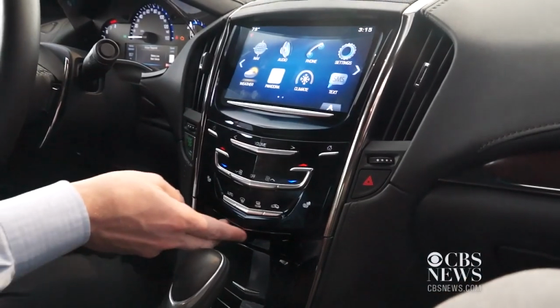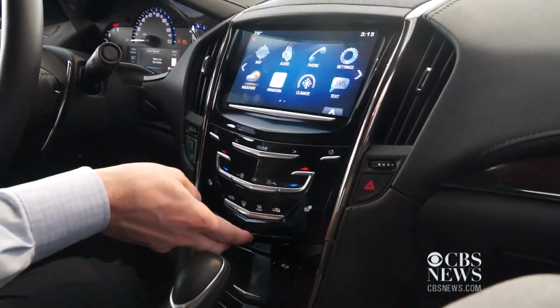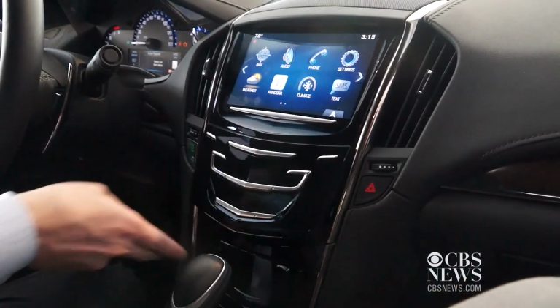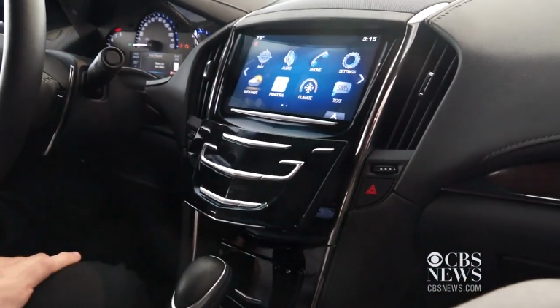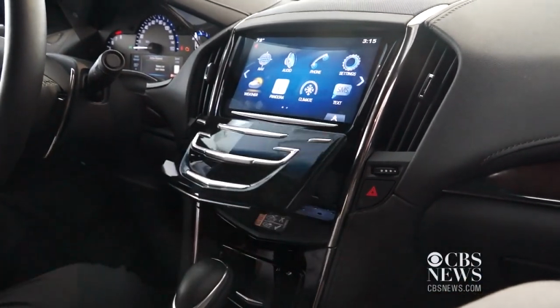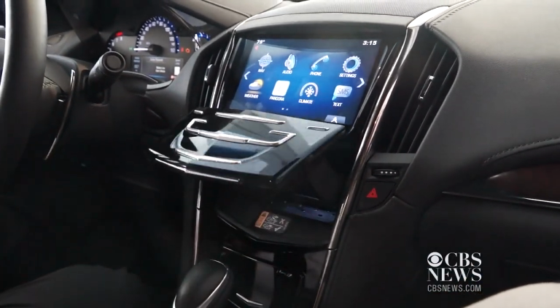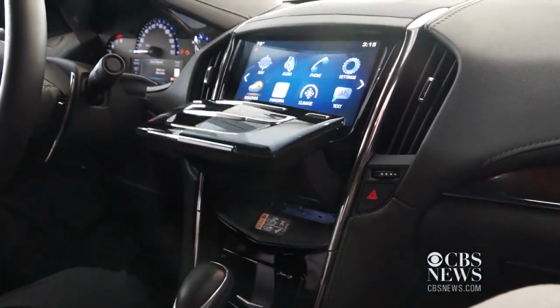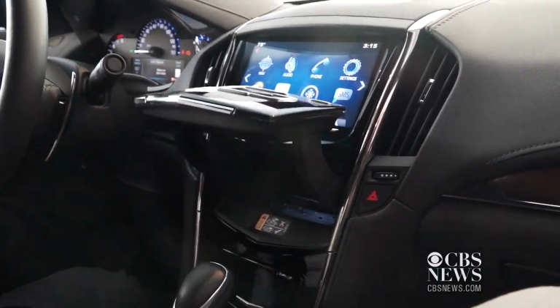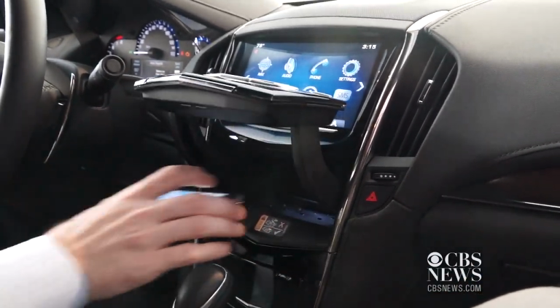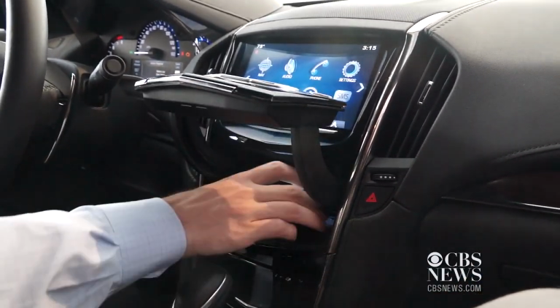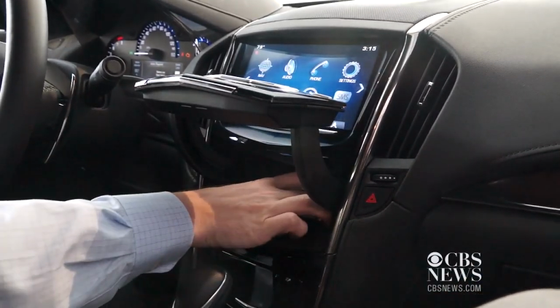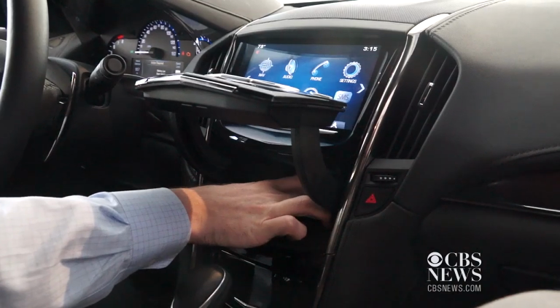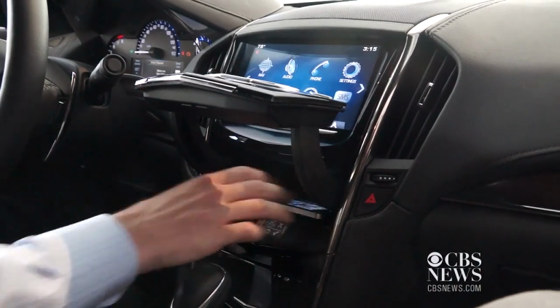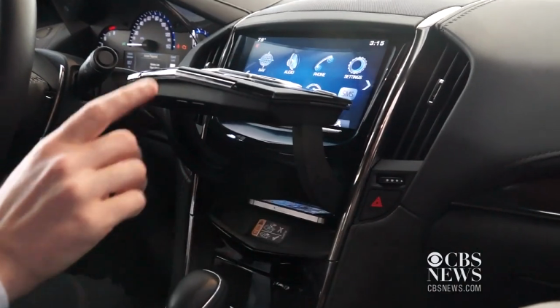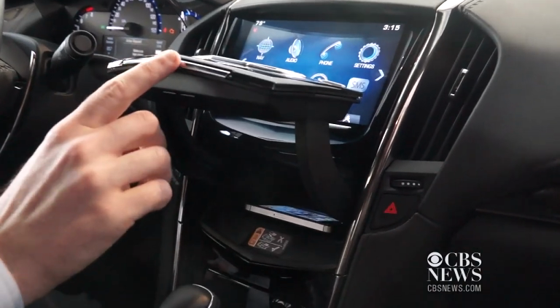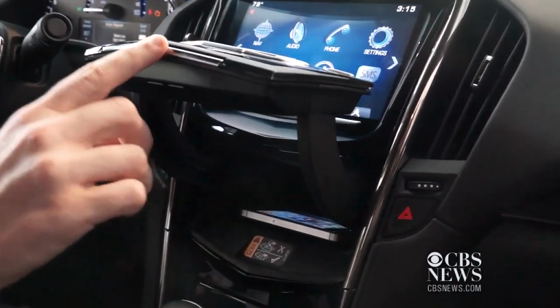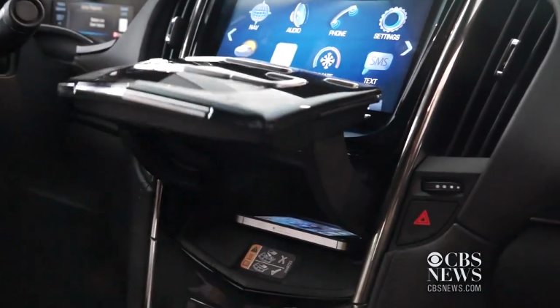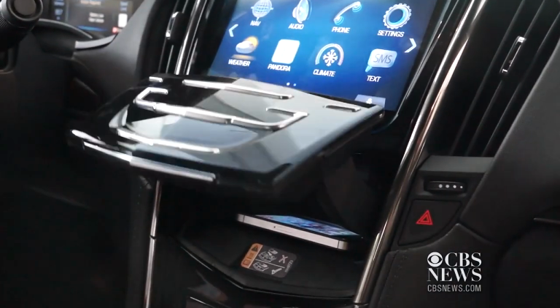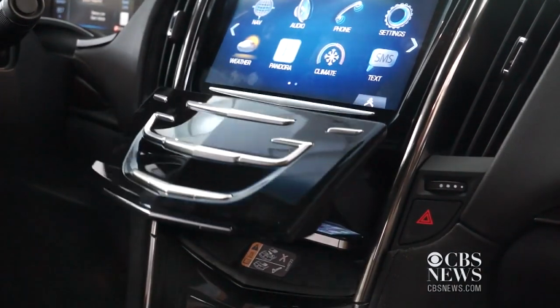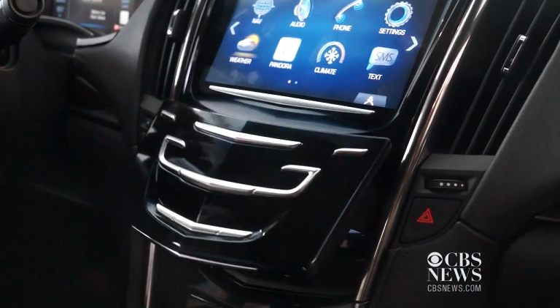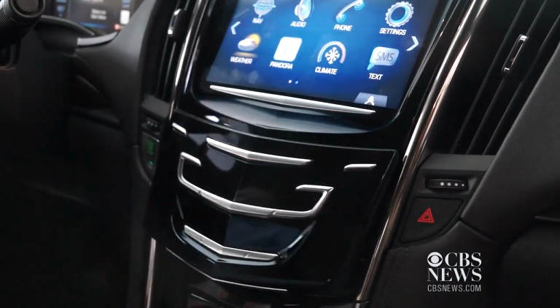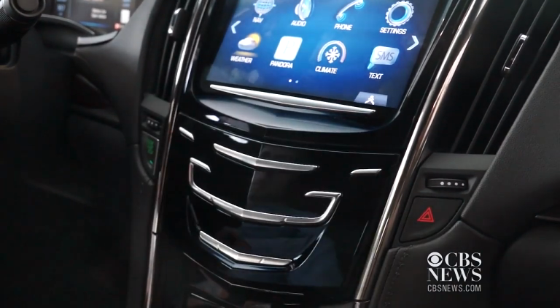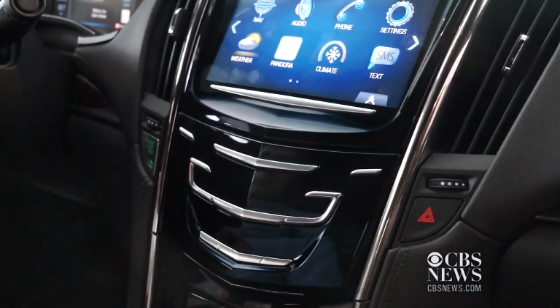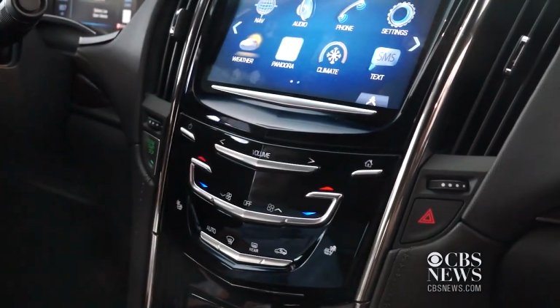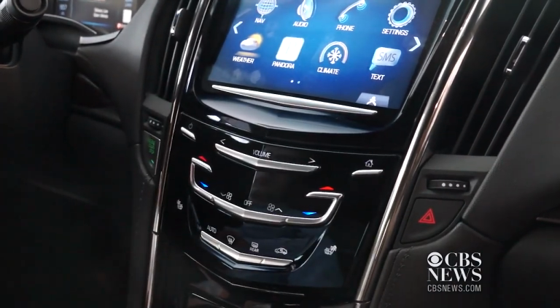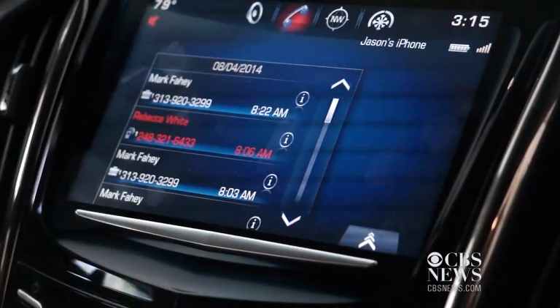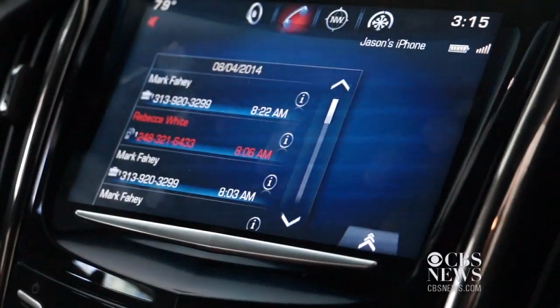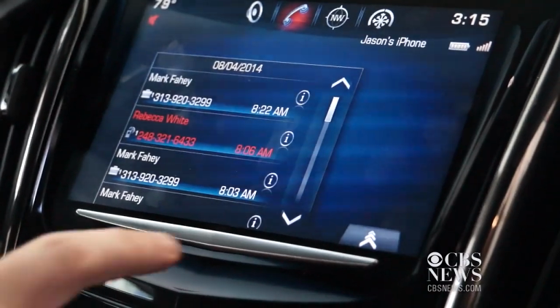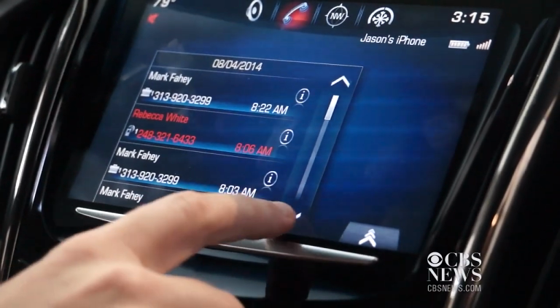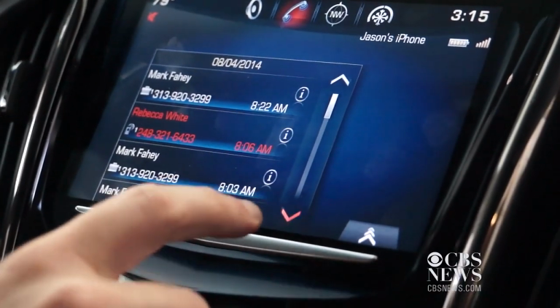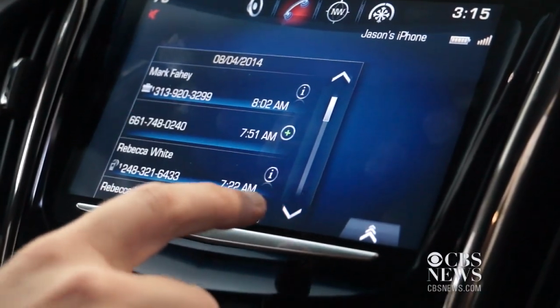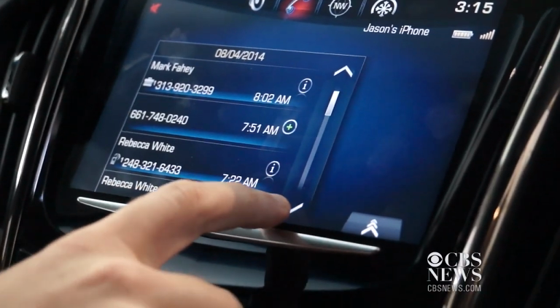What PowerMAT enables you to do is basically take your smartphone — if it's enabled or if it has a PowerMAT-compatible case — and put it down right on top of the pad, which is included in the dash, and it charges automatically through inductive charging.